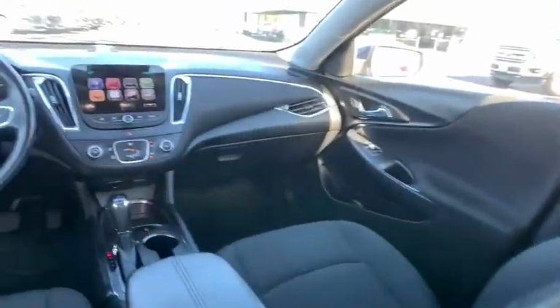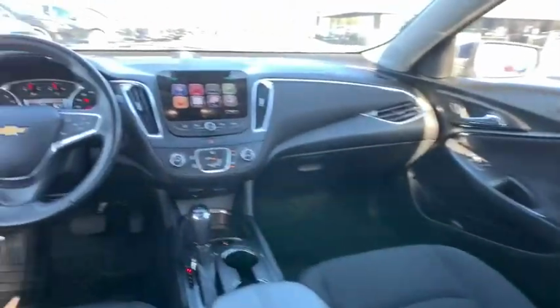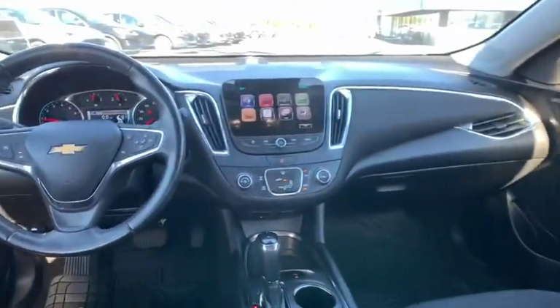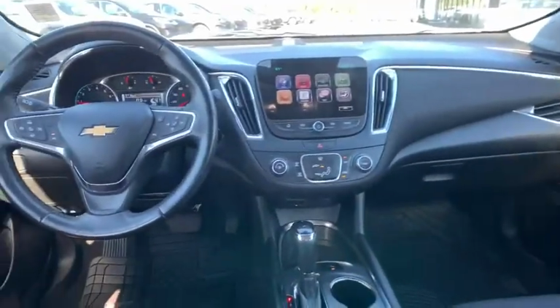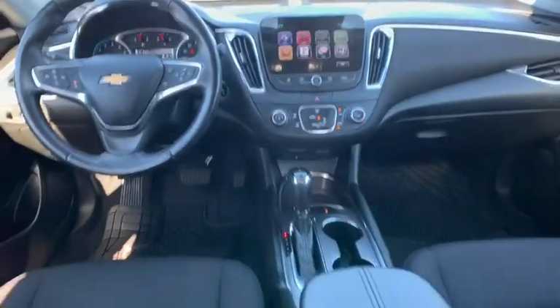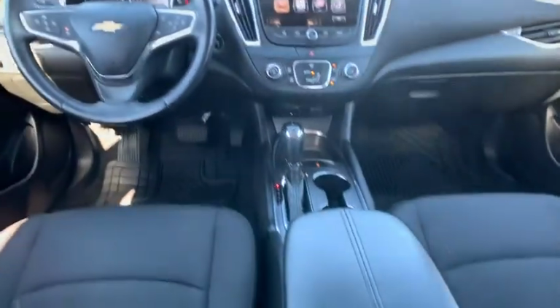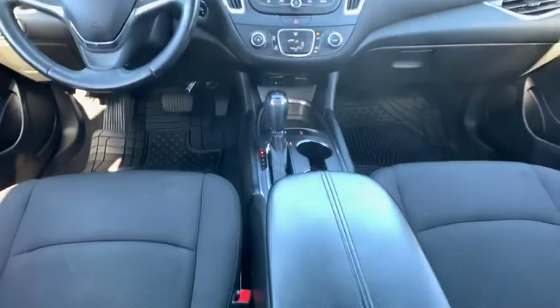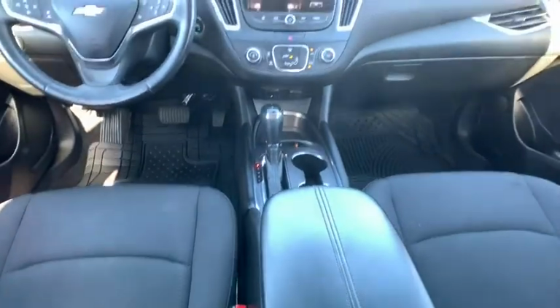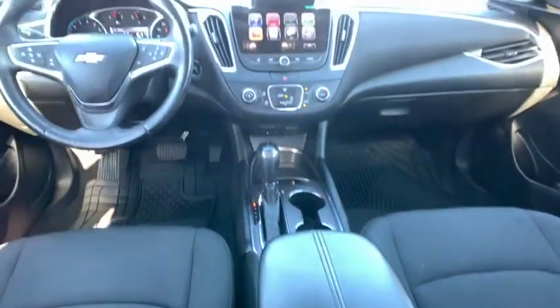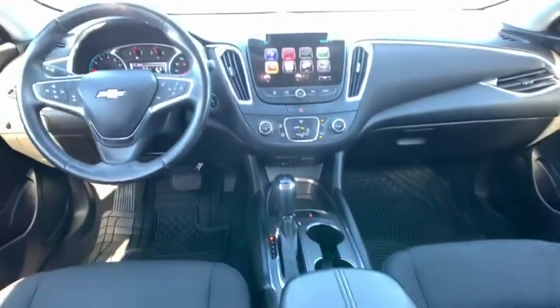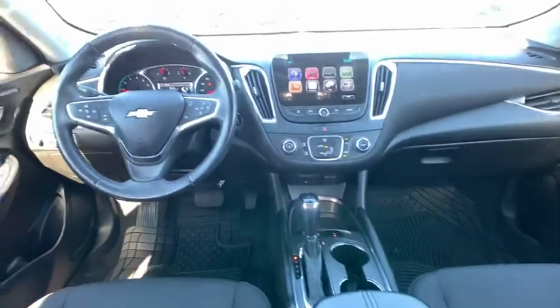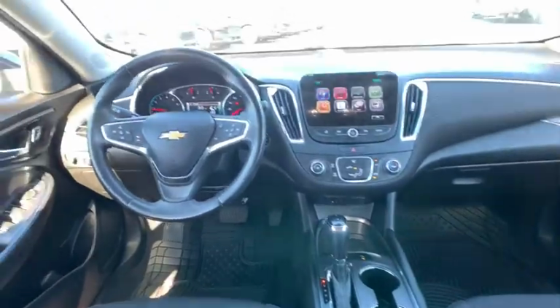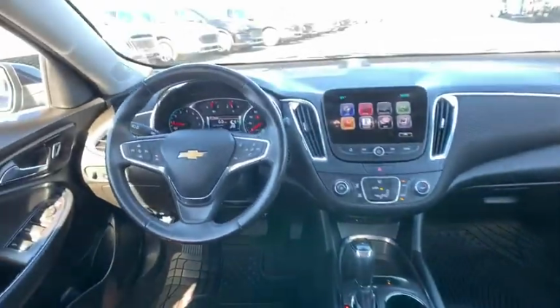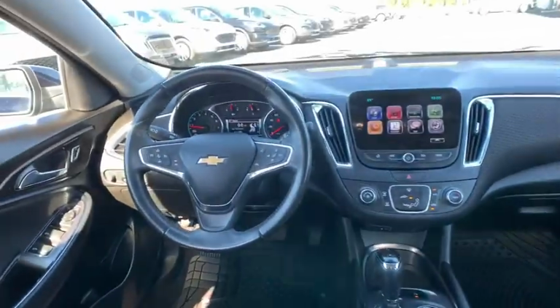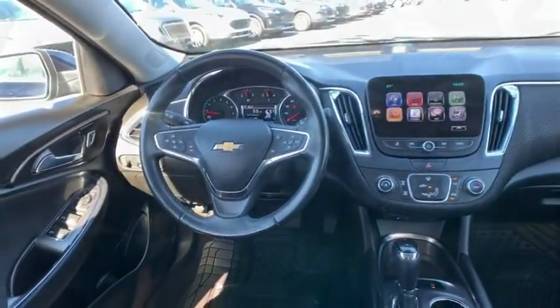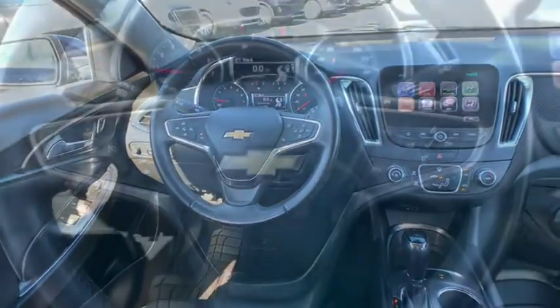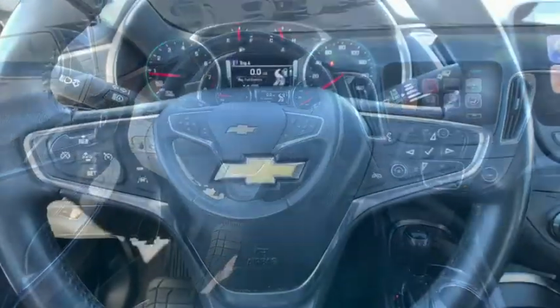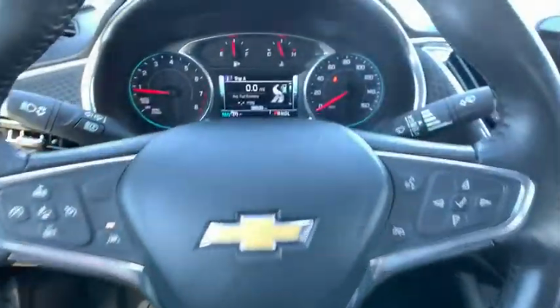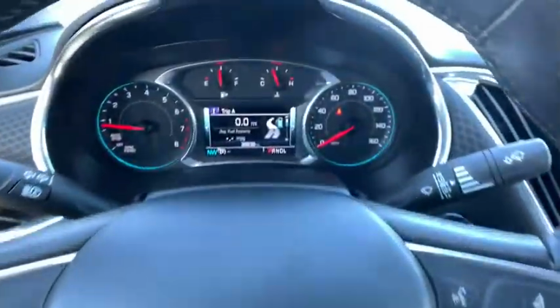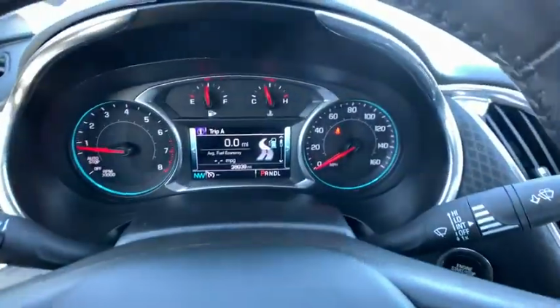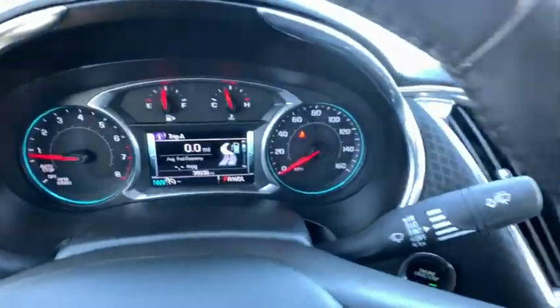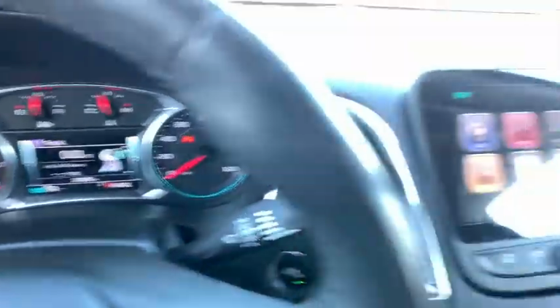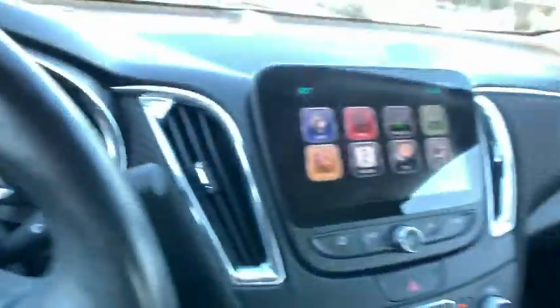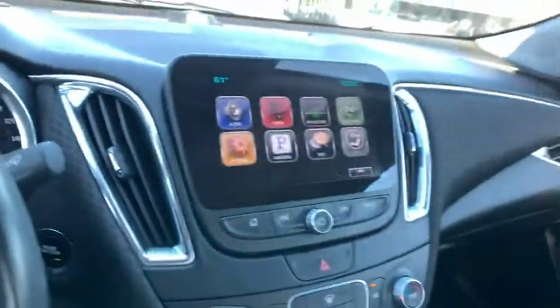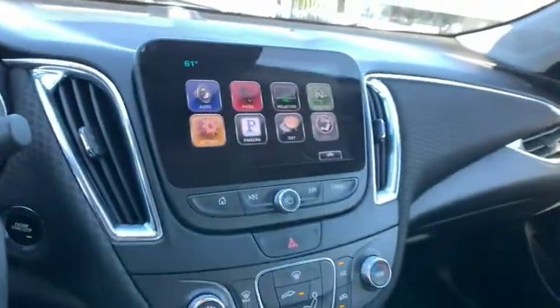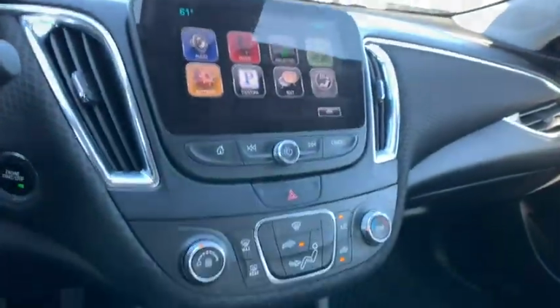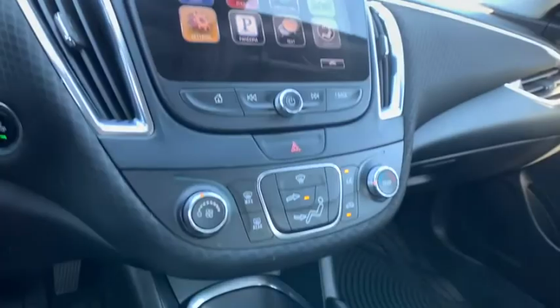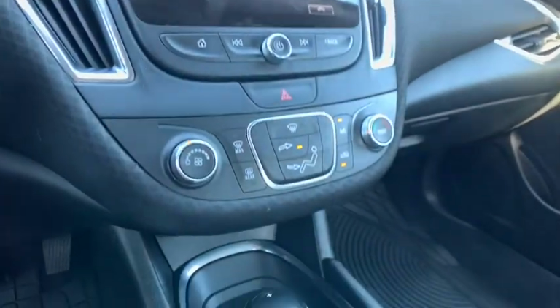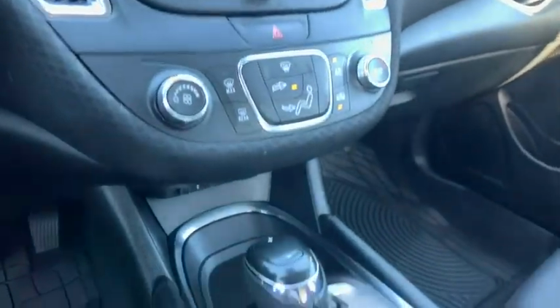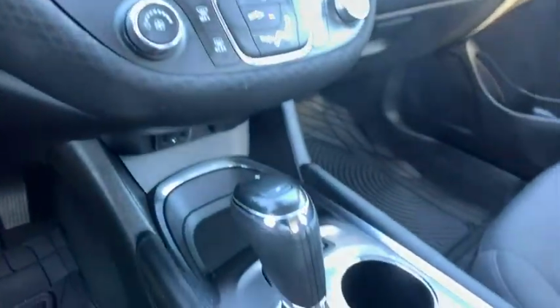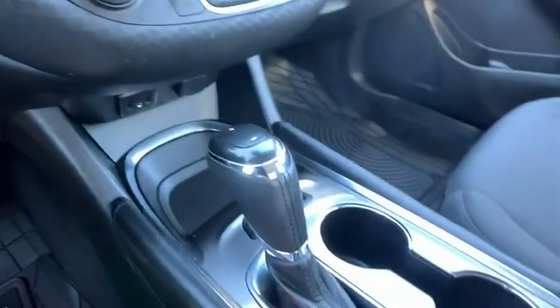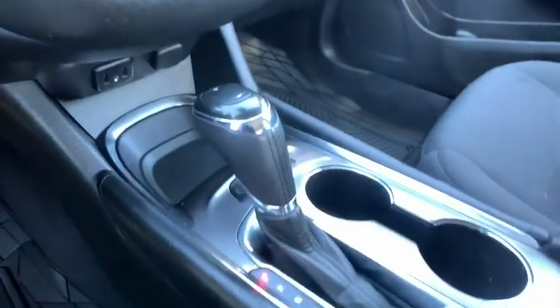Compass, trip computer, electronic stability control, security system, rear window defroster, power windows, remote keyless entry, tachometer, brake assist.